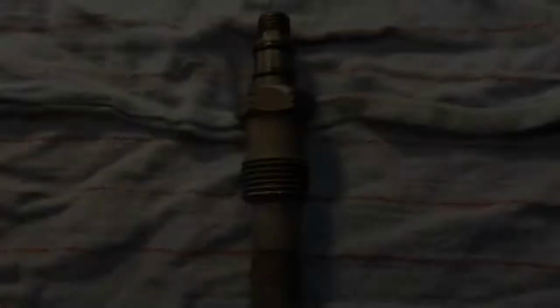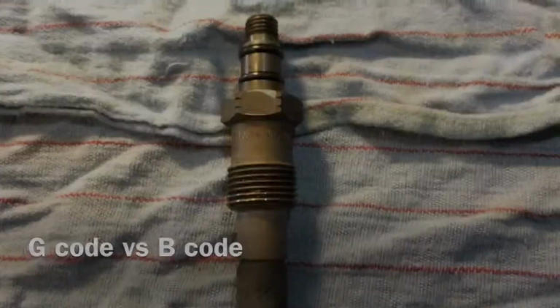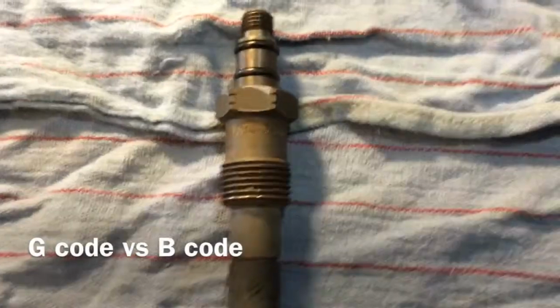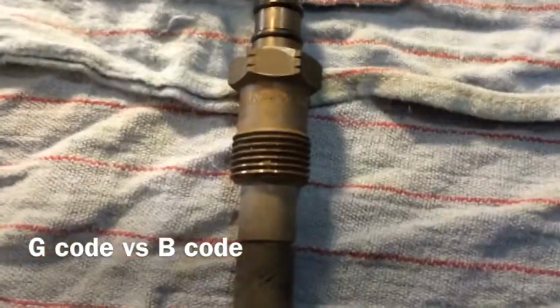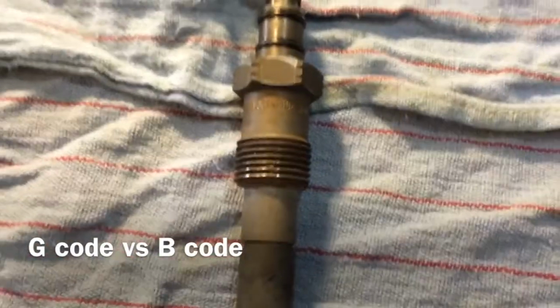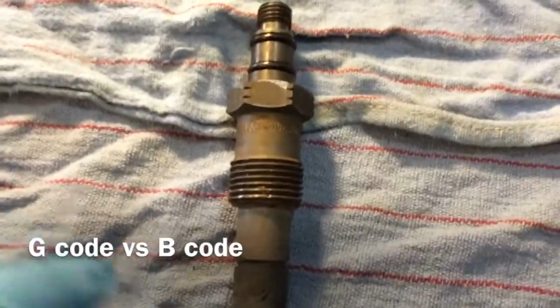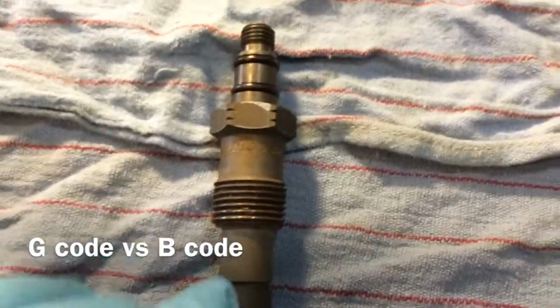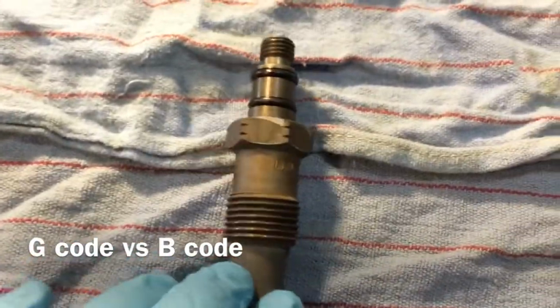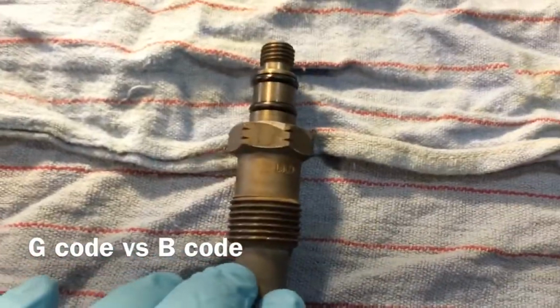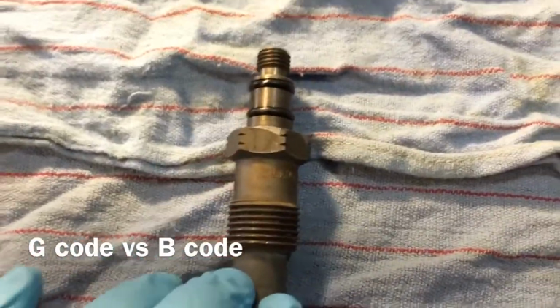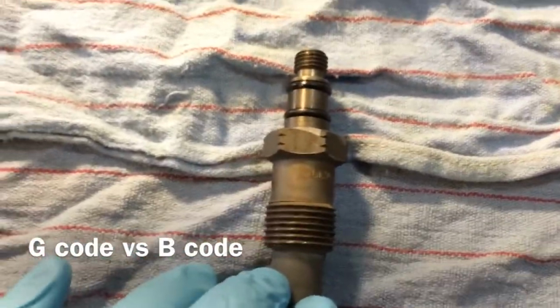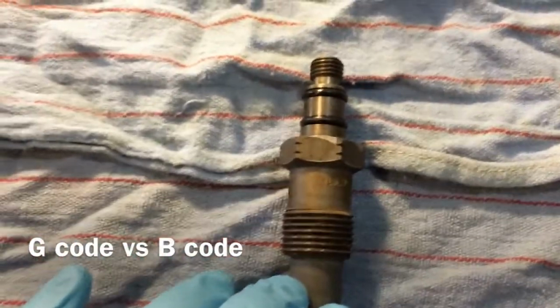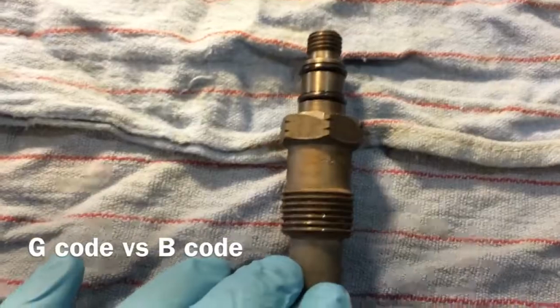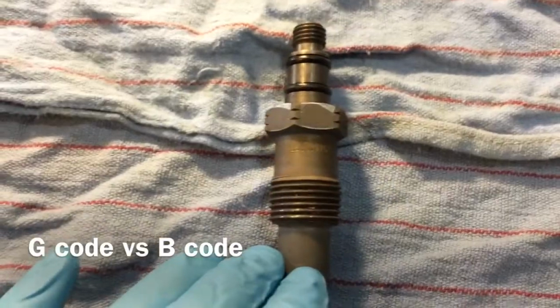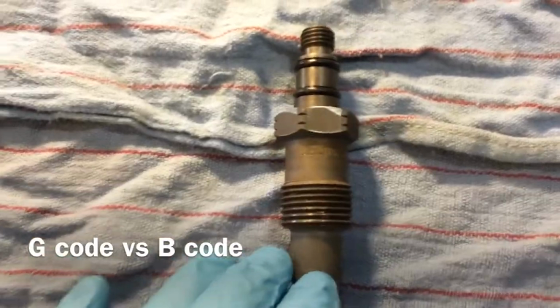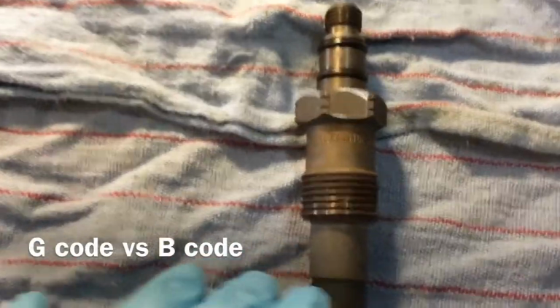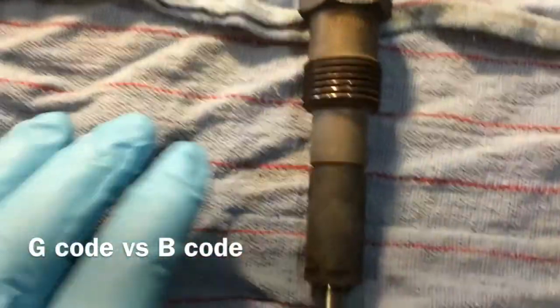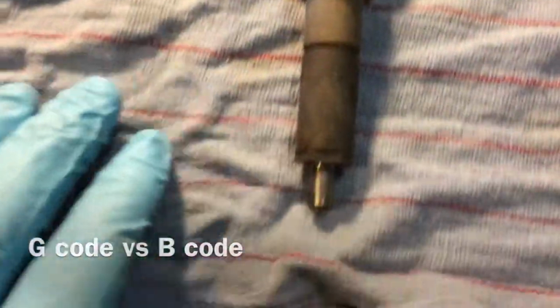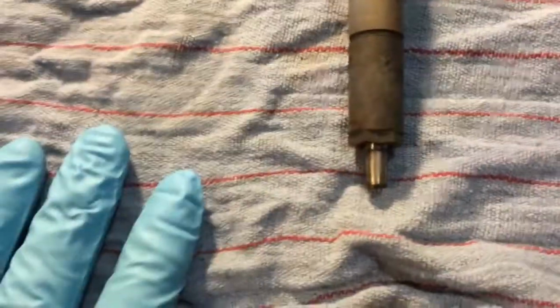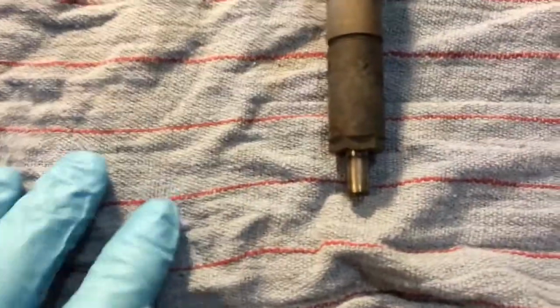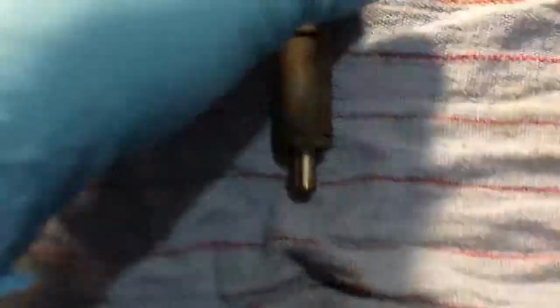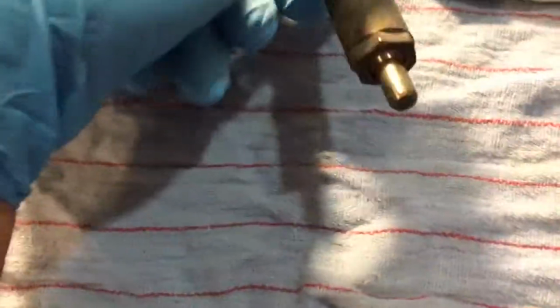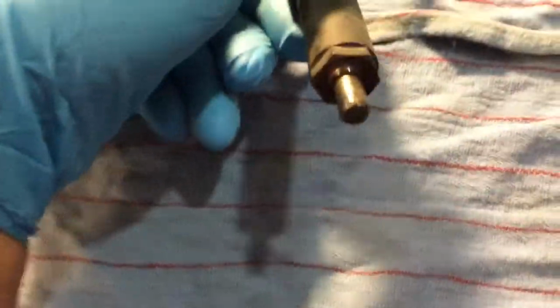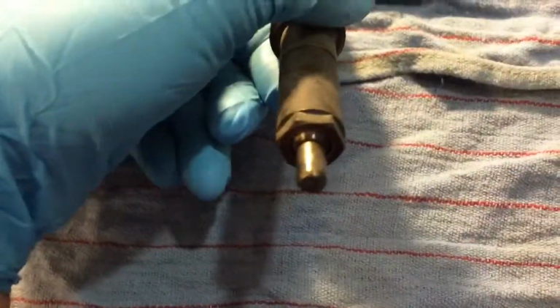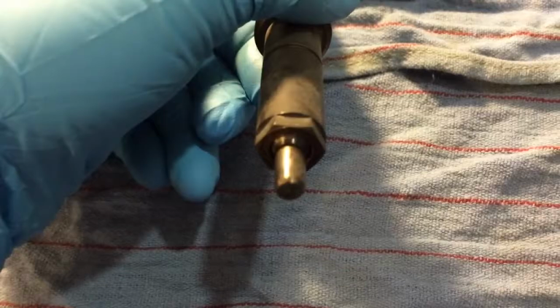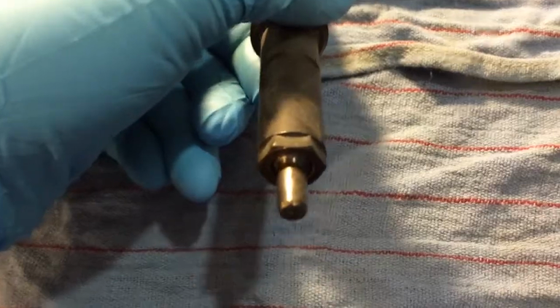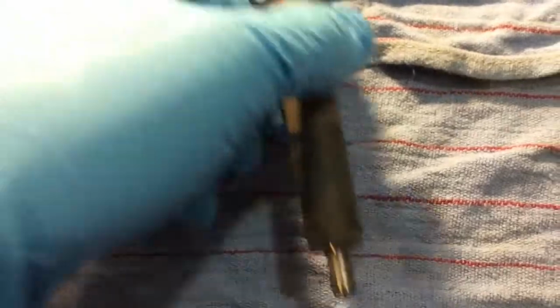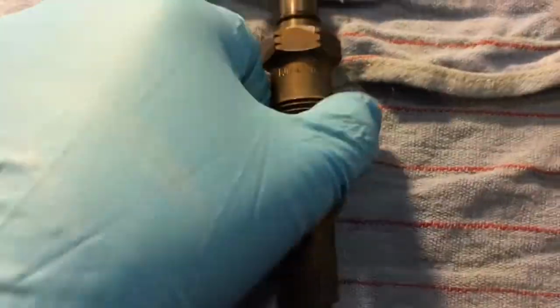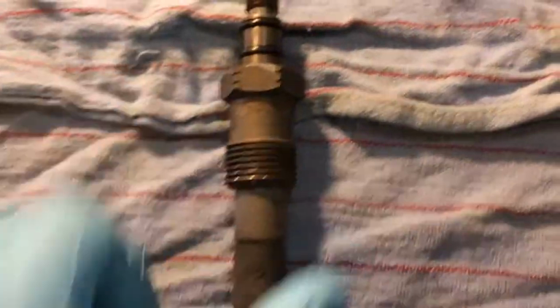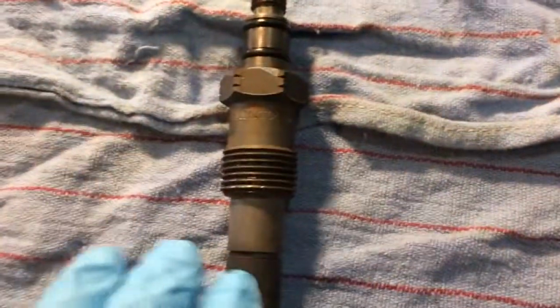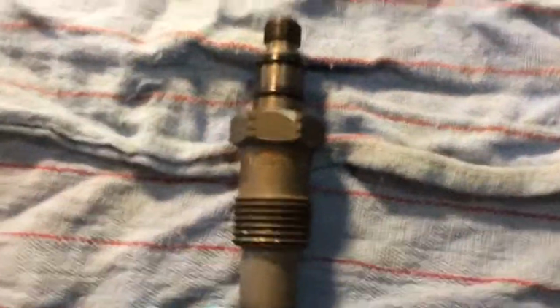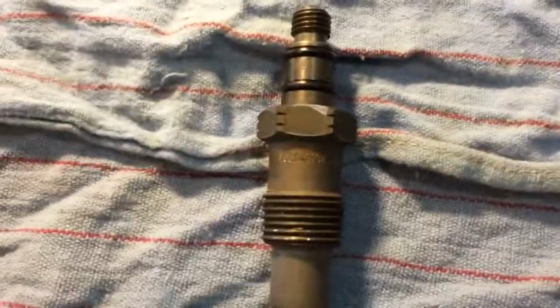Okay, this video is for you, Gary, and anybody else, I guess. This injector came out of my number four cylinder, 94 IDI pickup, 50,000 miles on the injector. It looks pretty darn good, but pulling them anyway.